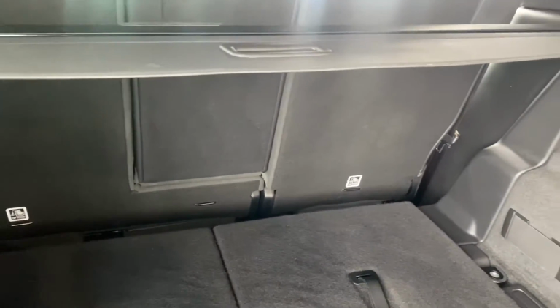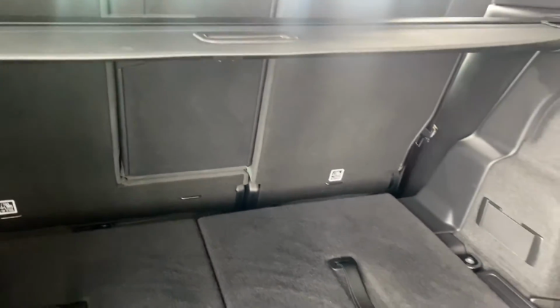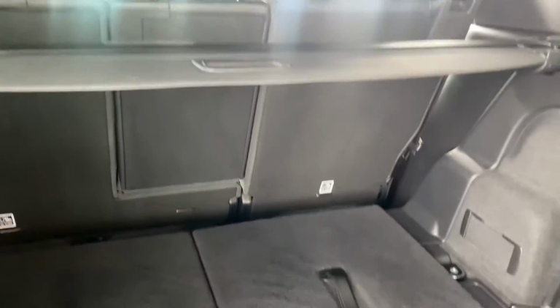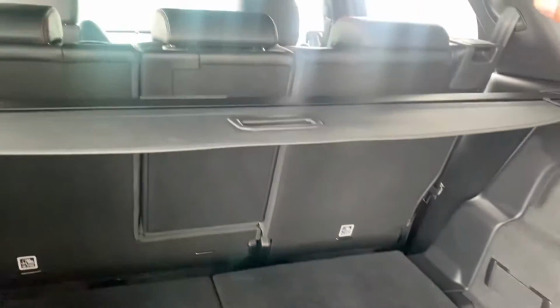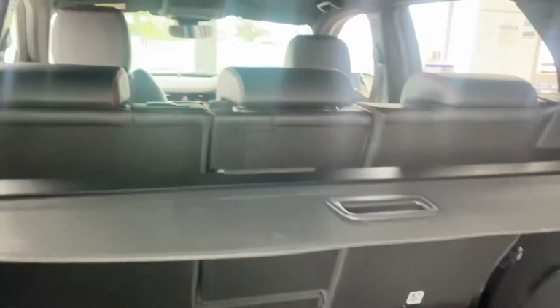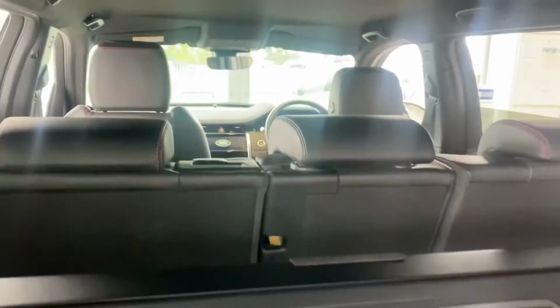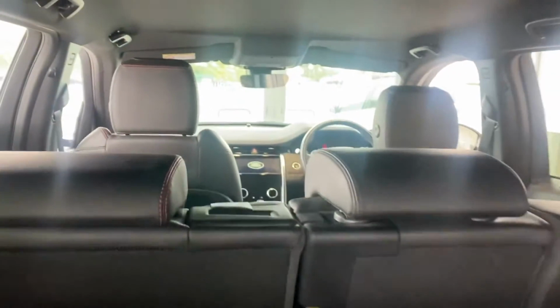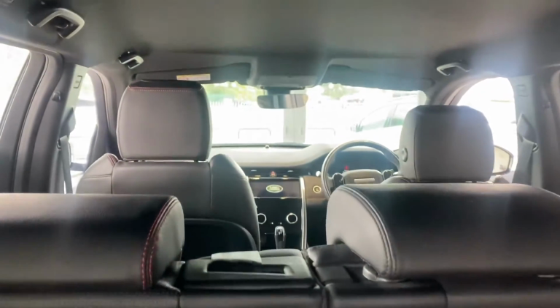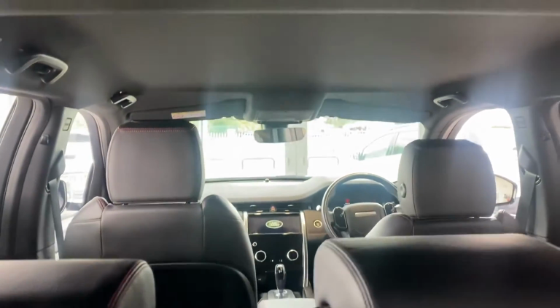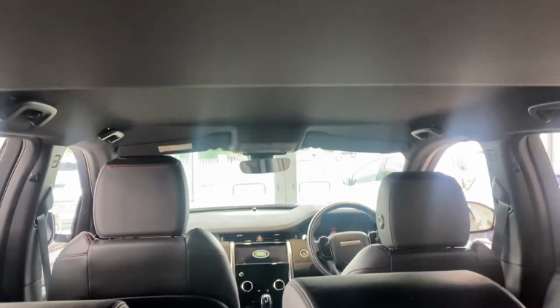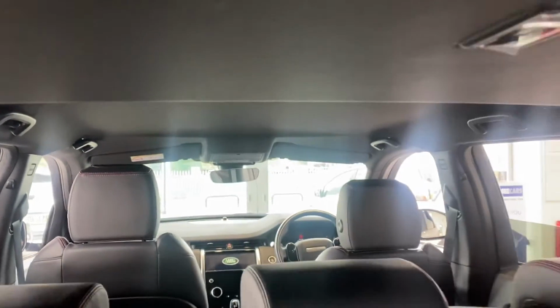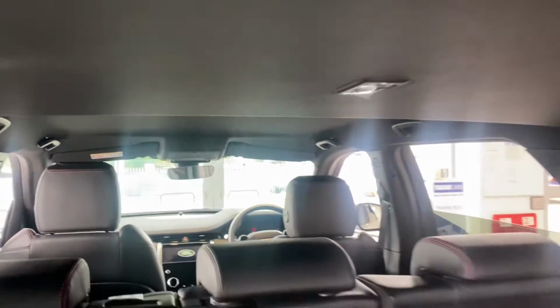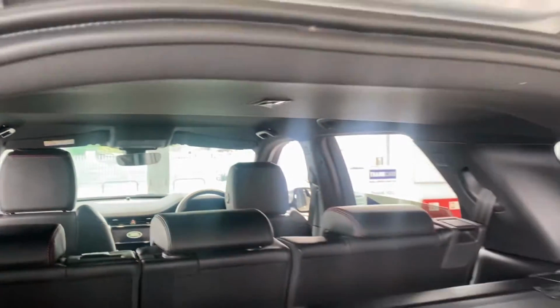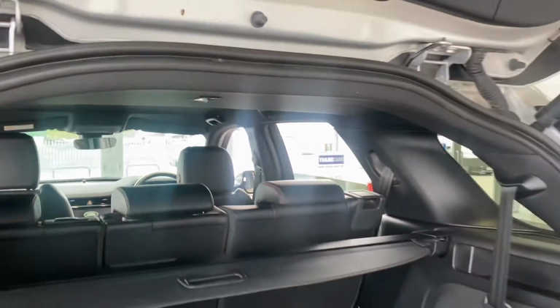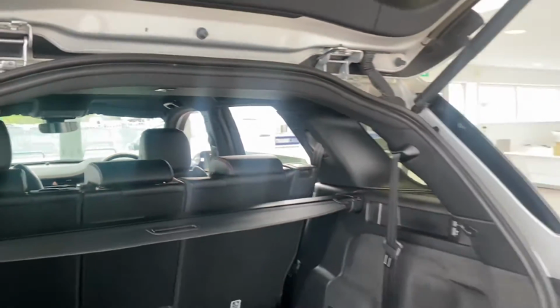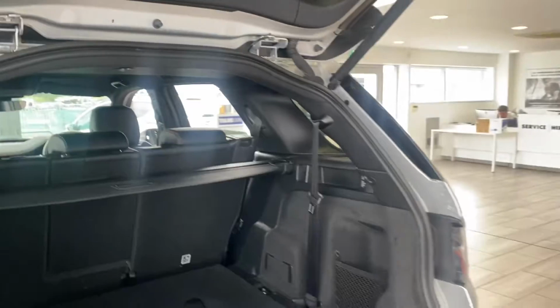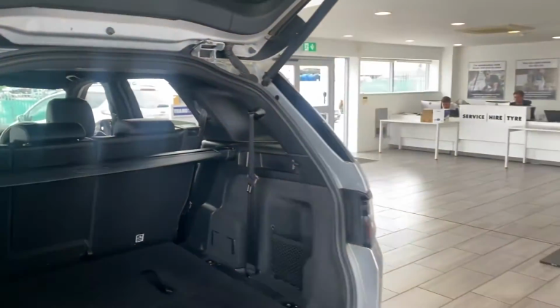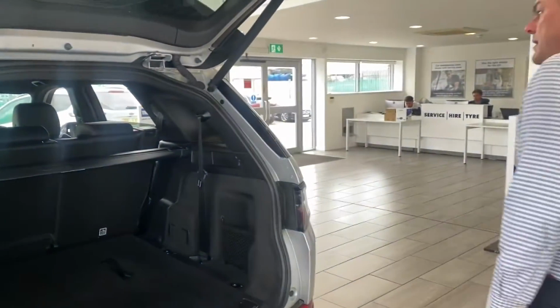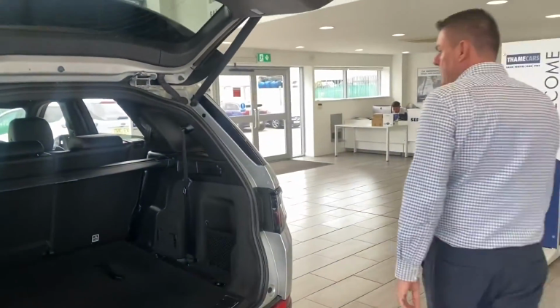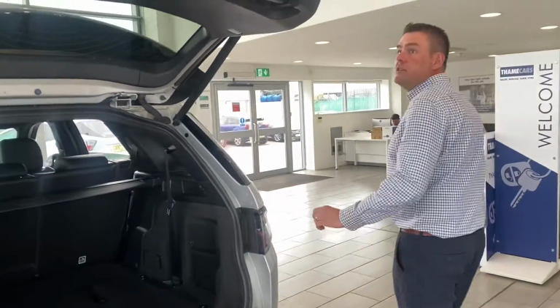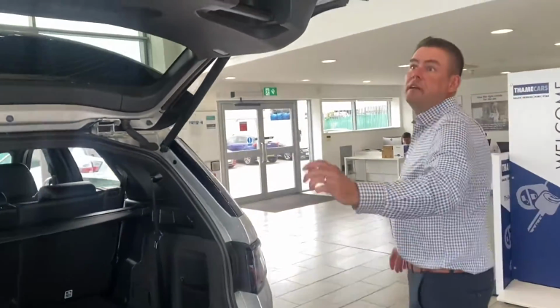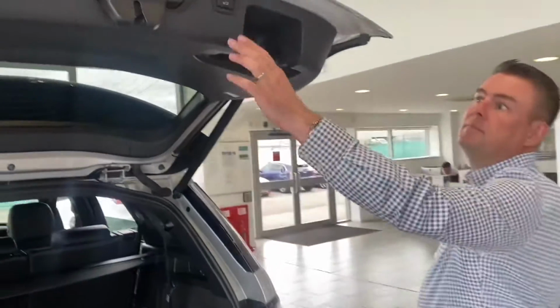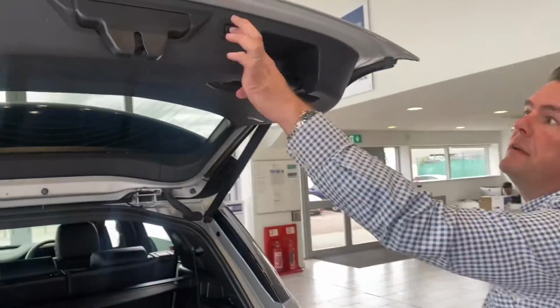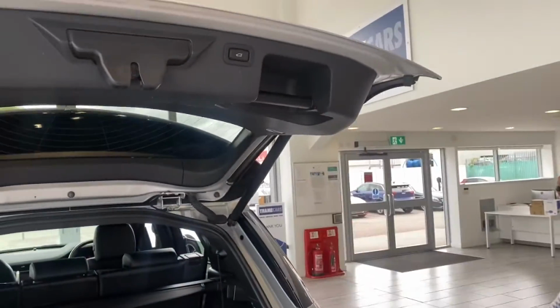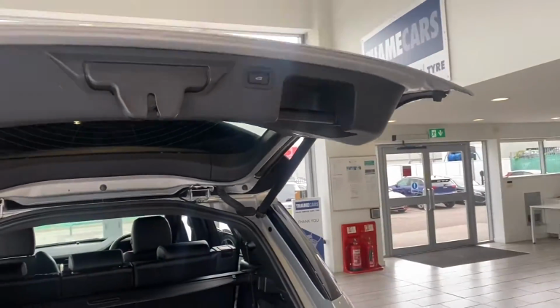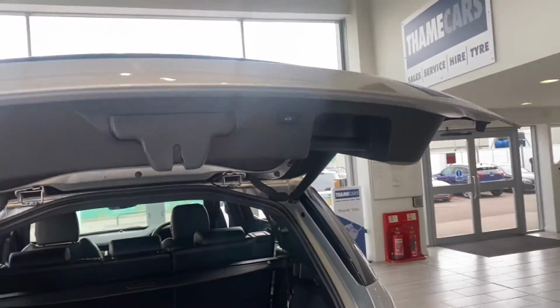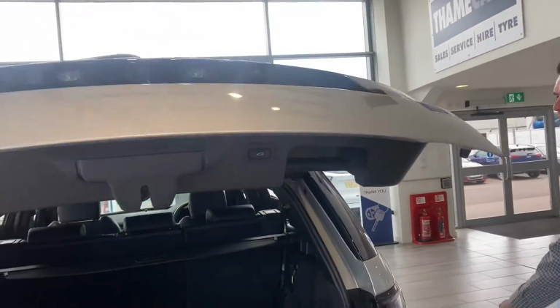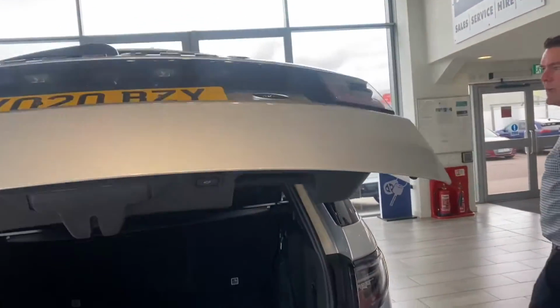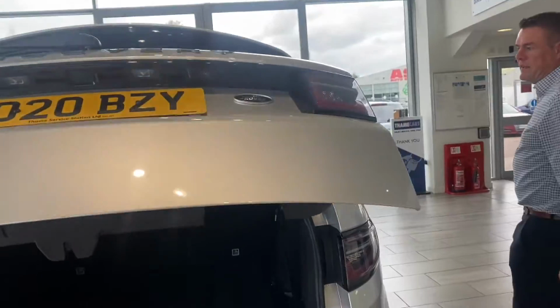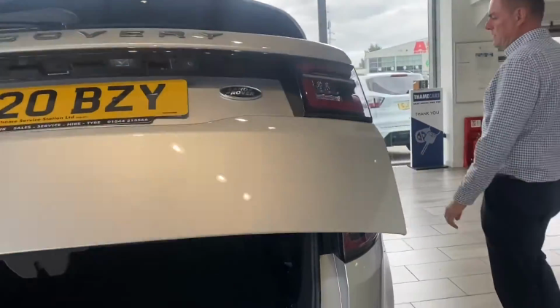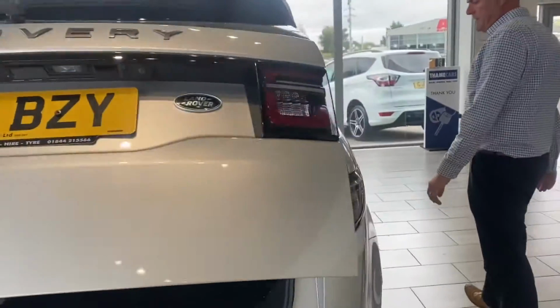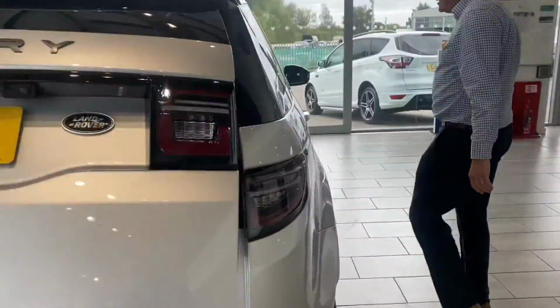And like I said, you can fold all that down flat if you need a big trip to the tip or something like that. There's a big power tailgate, so that's nice and easy to use.